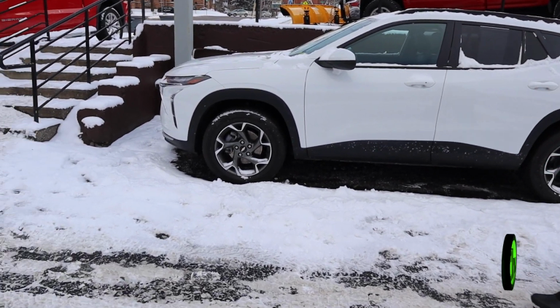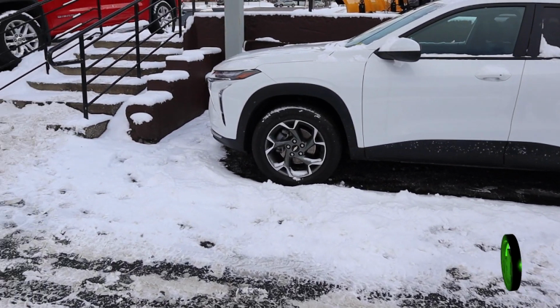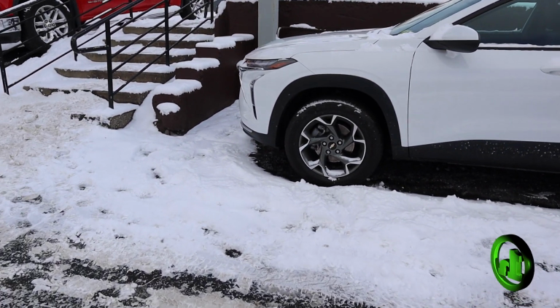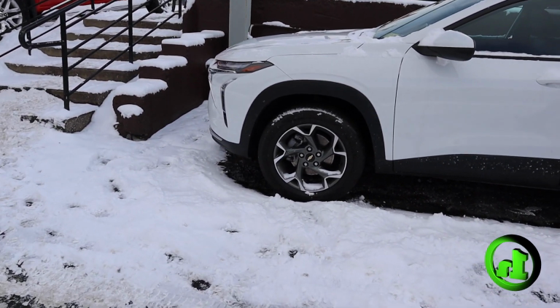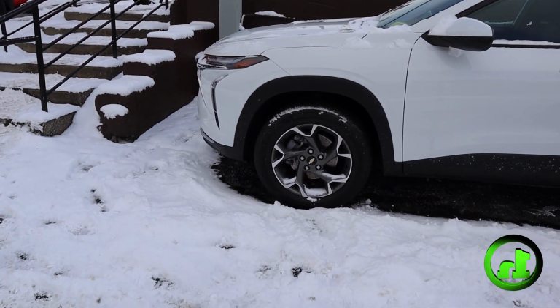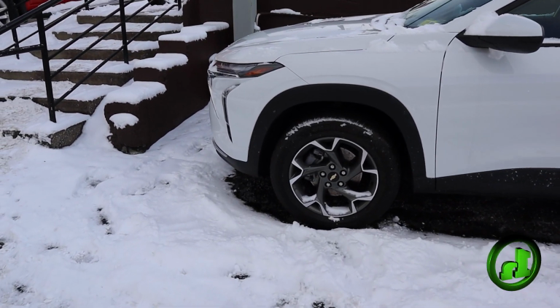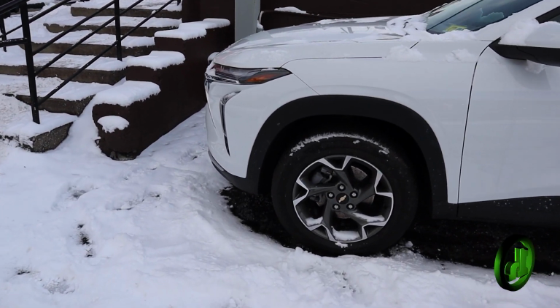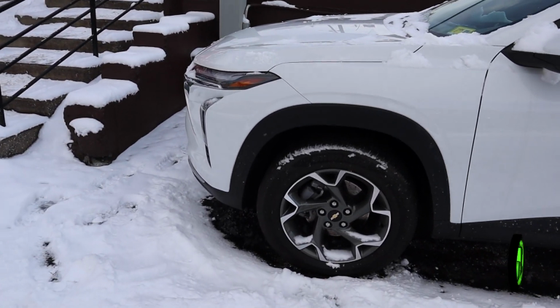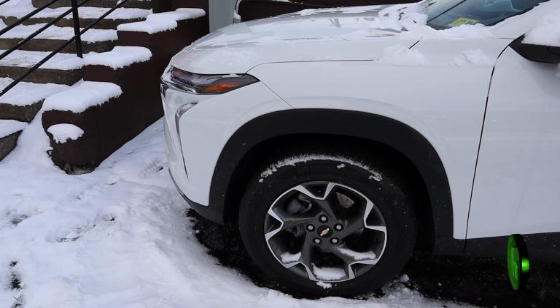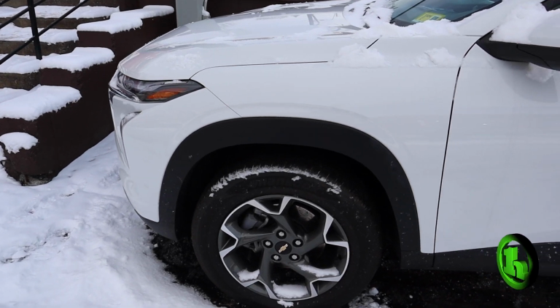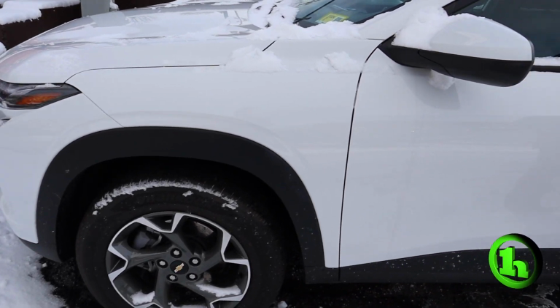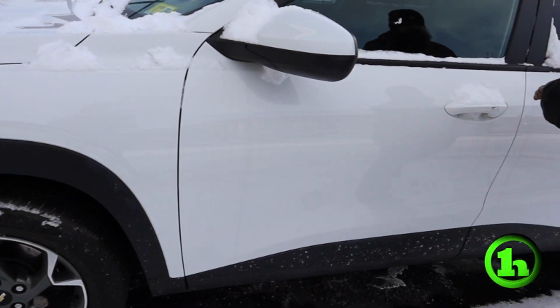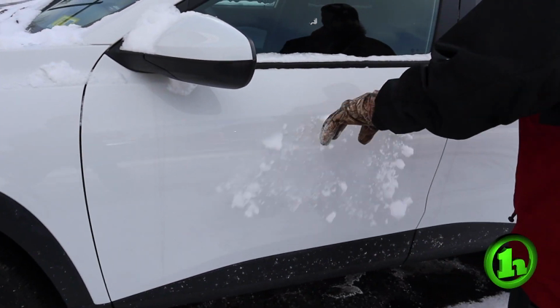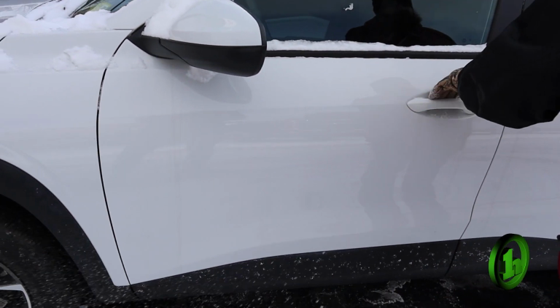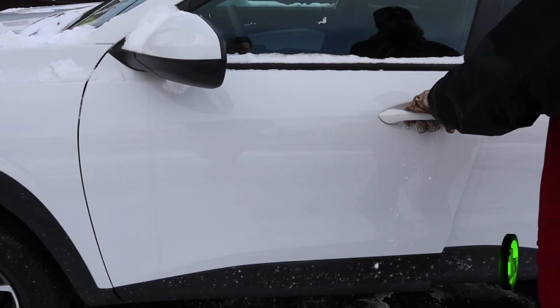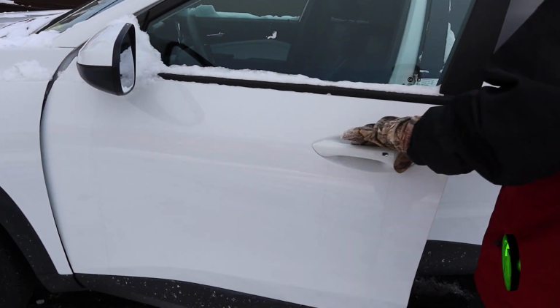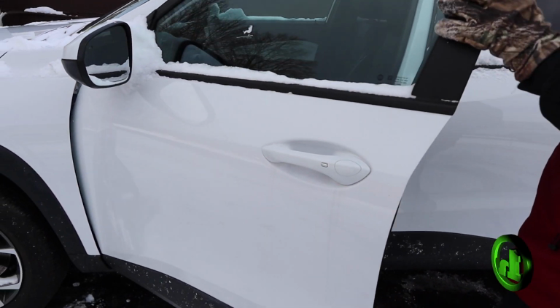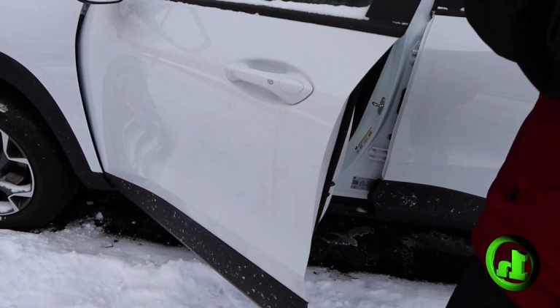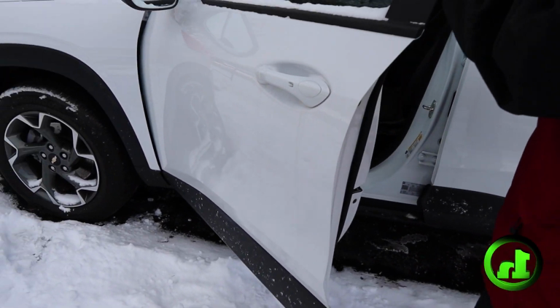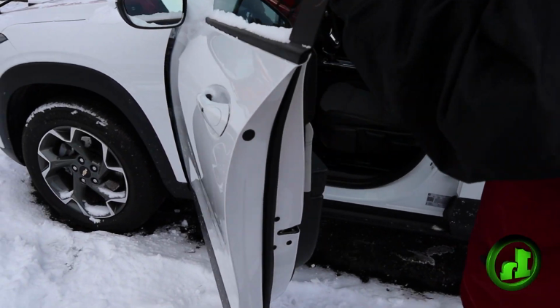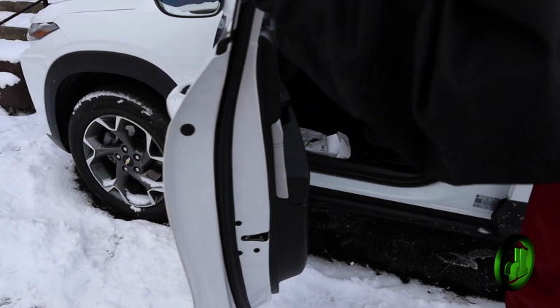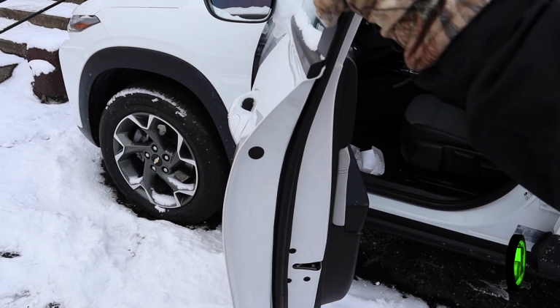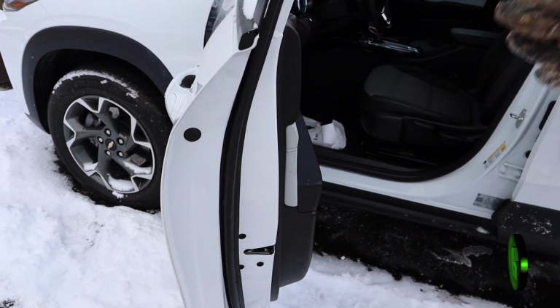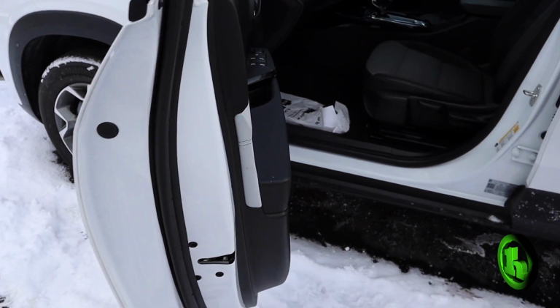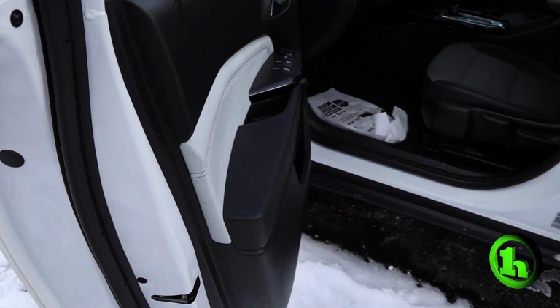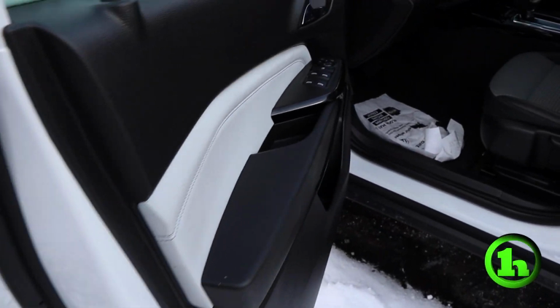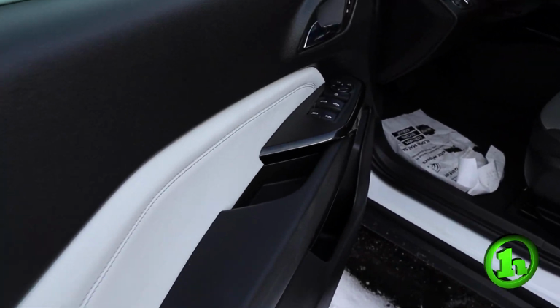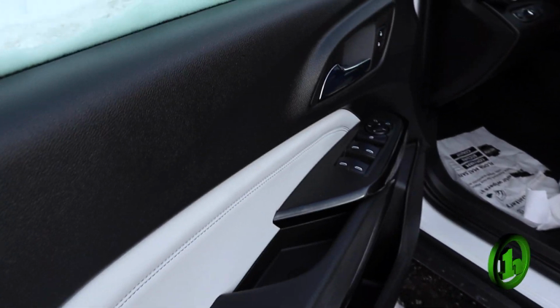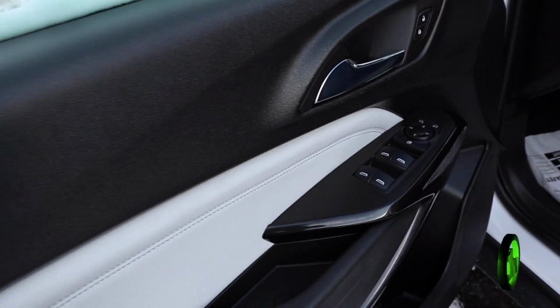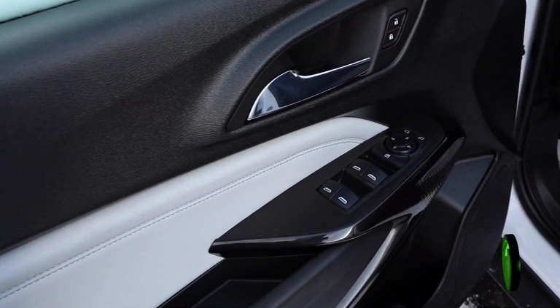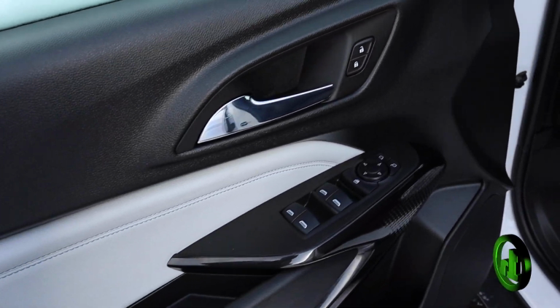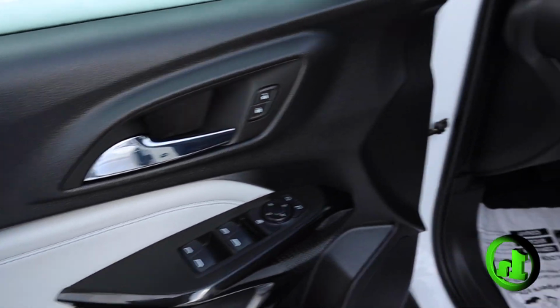It's pretty much a brand new vehicle. It's in excellent condition — no dings or dents on the body. The customer just traded it in; they needed a slightly bigger vehicle for their family, so they did trade this one in just recently. It's in really good shape.